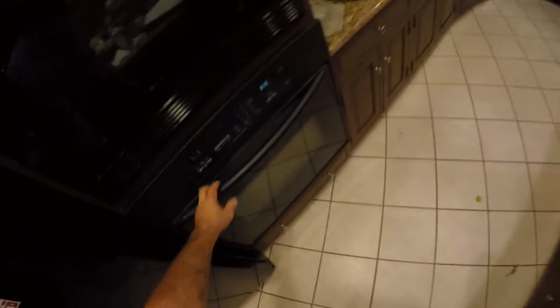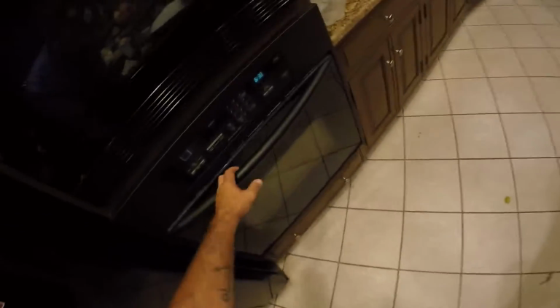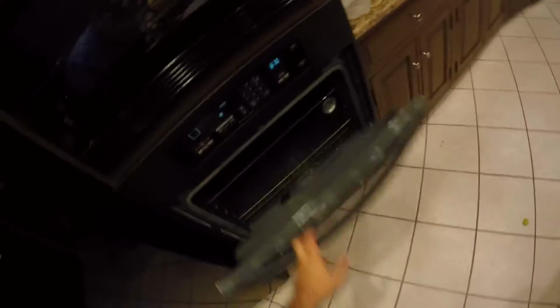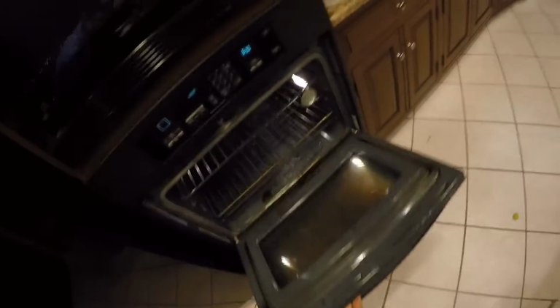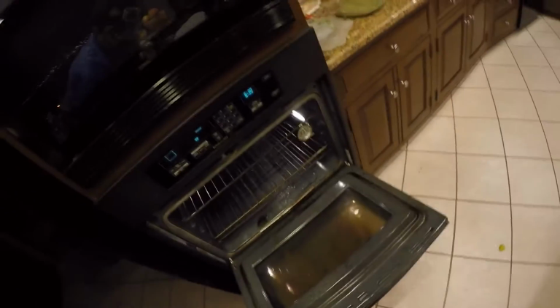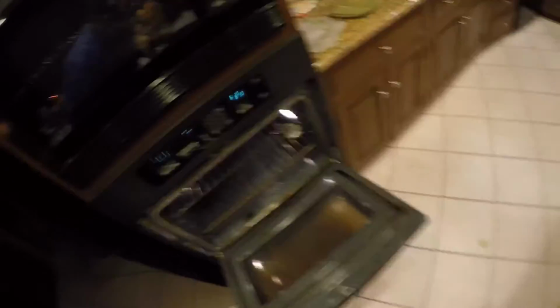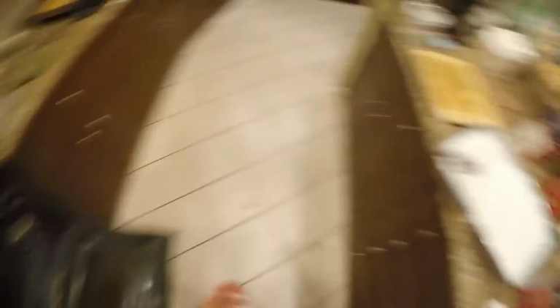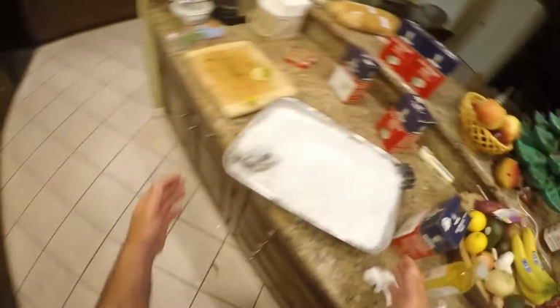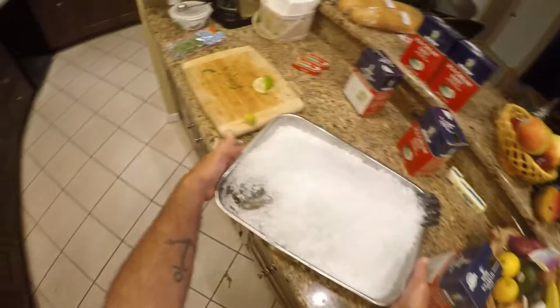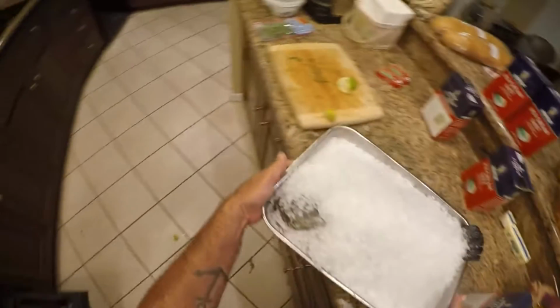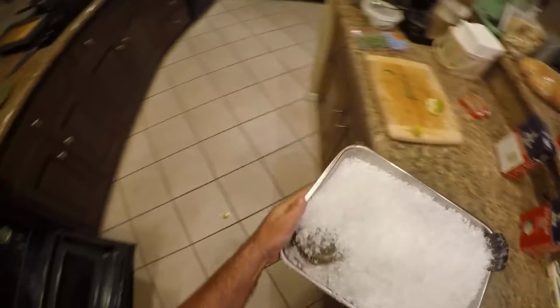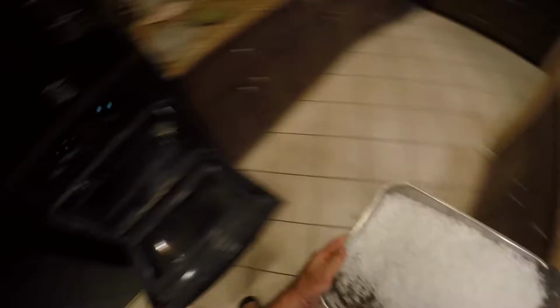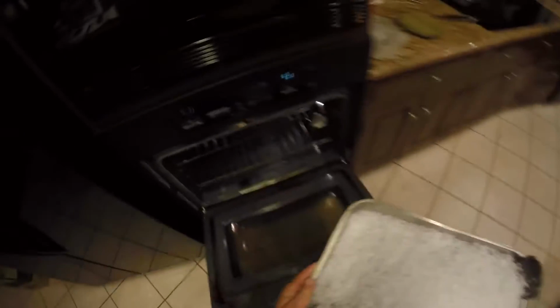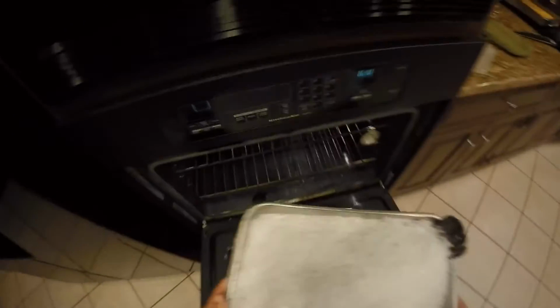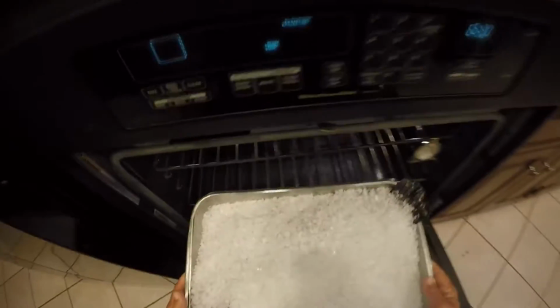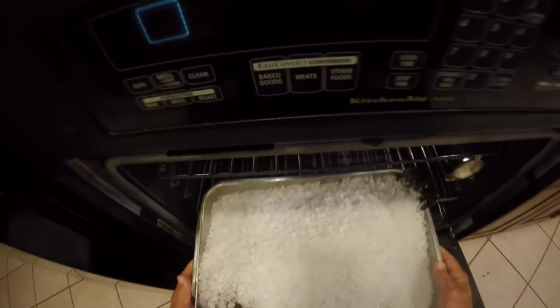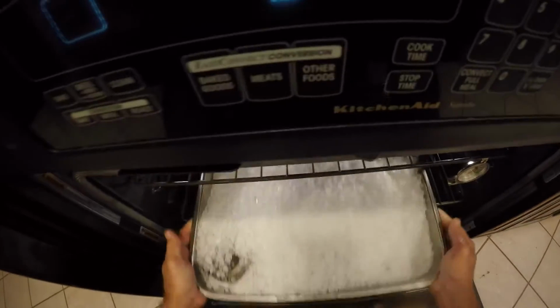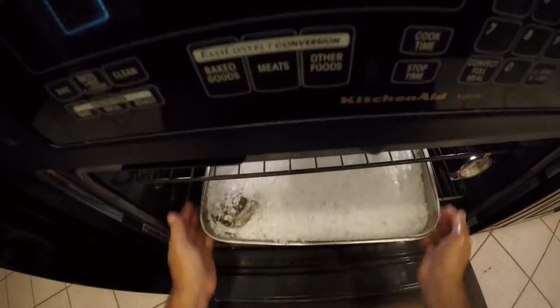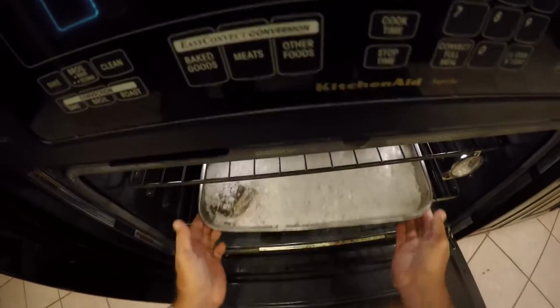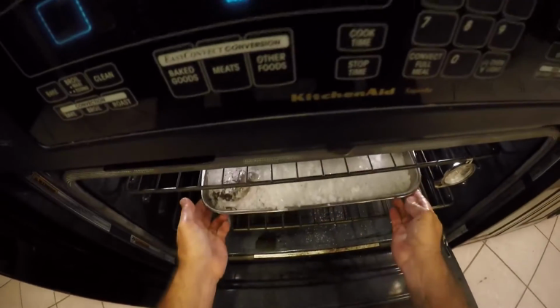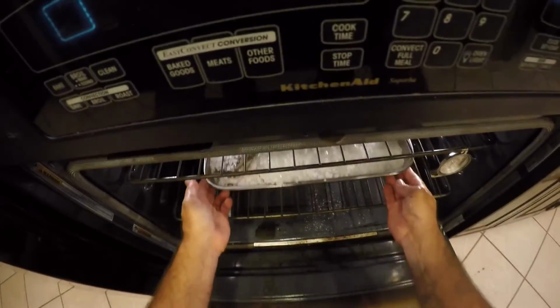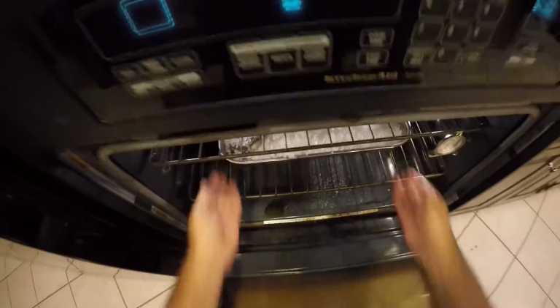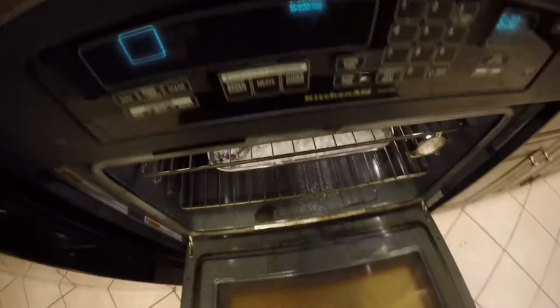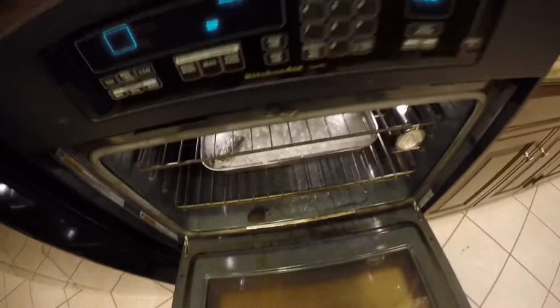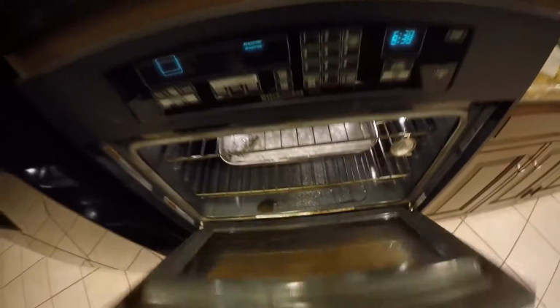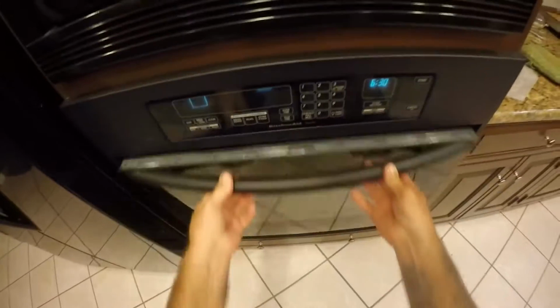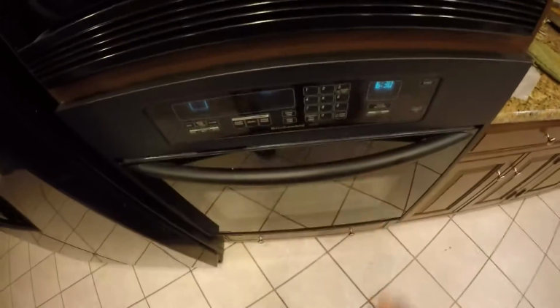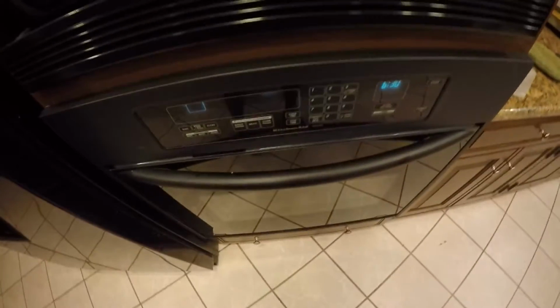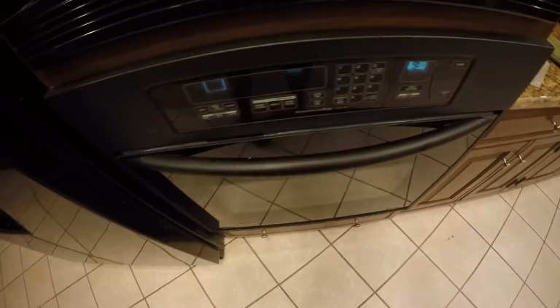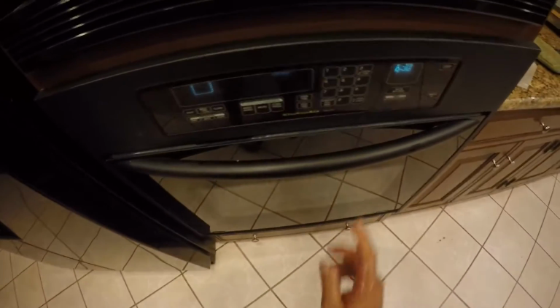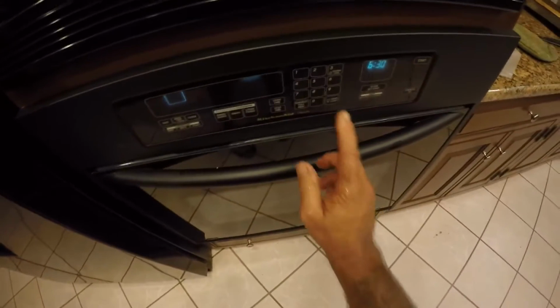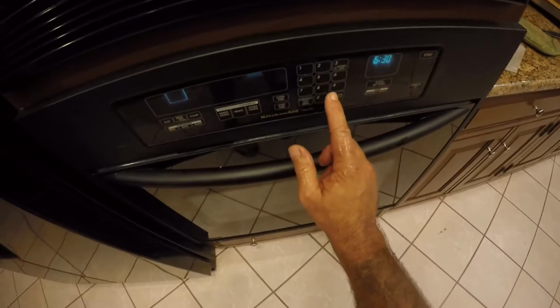Preheated oven at 450 degrees — set the triple tail in the oven. We're gonna cook this fish for 85 minutes. We'll see you in 85 minutes, folks.